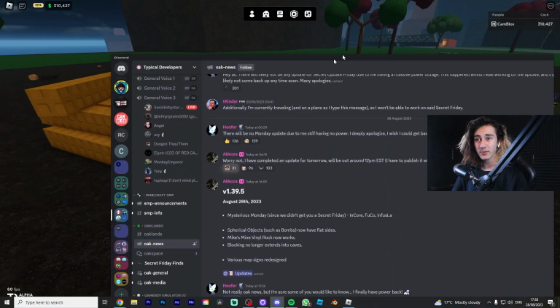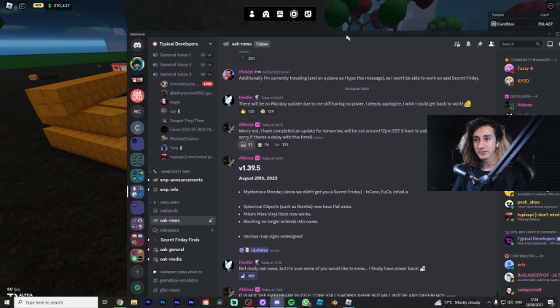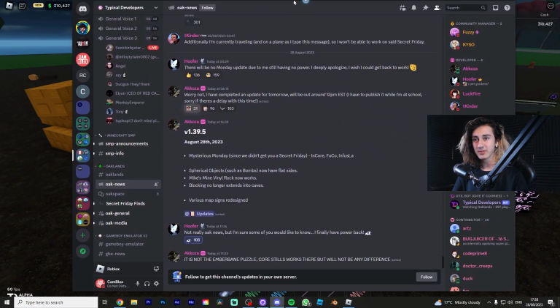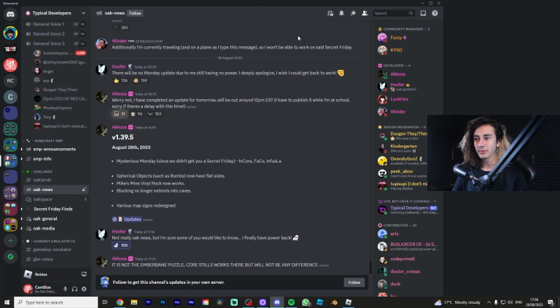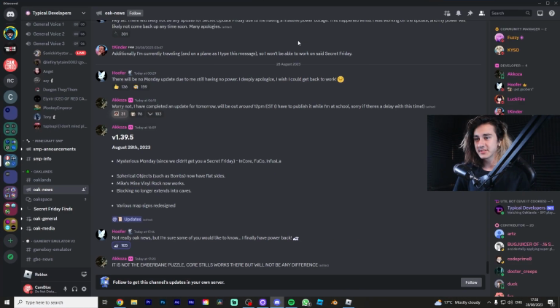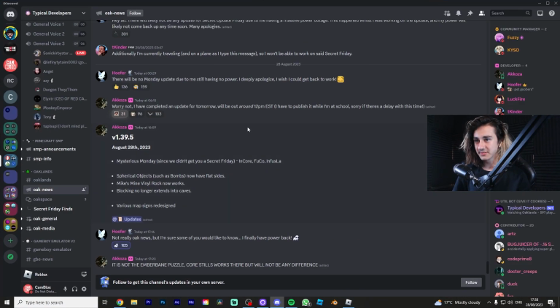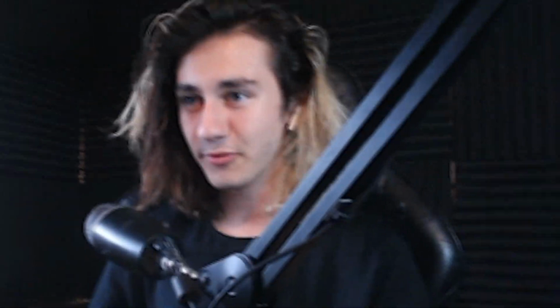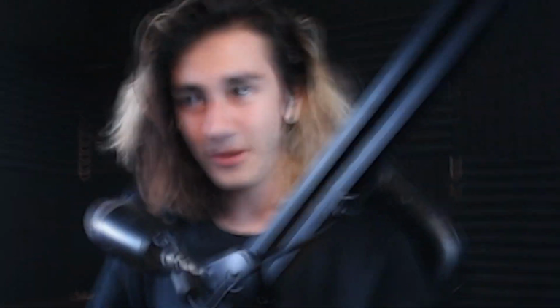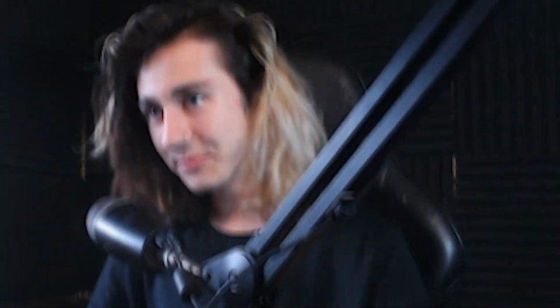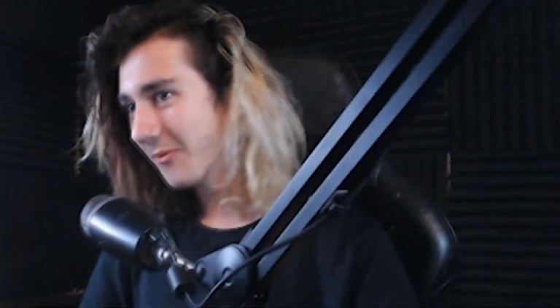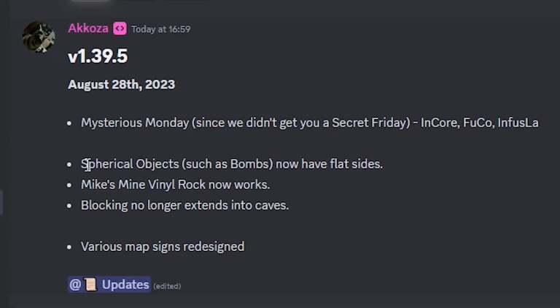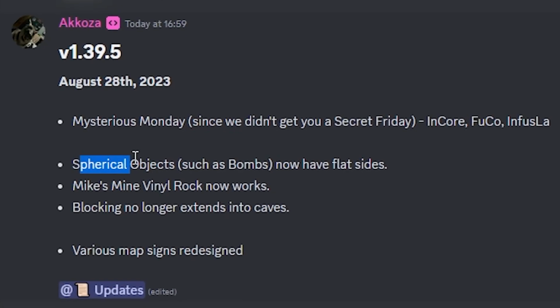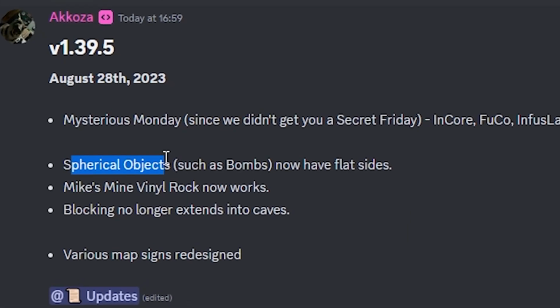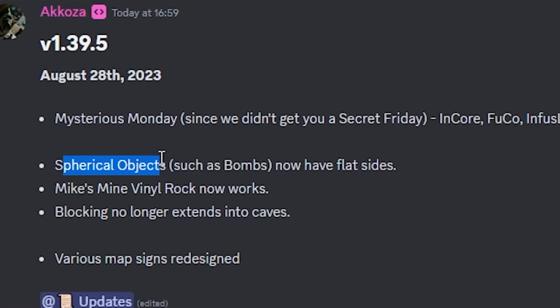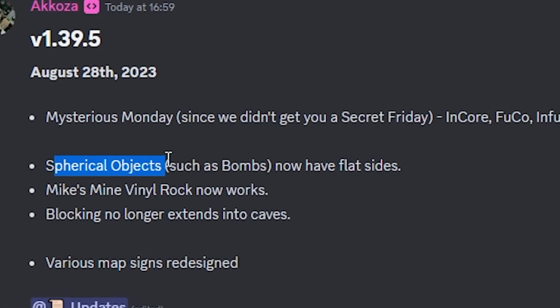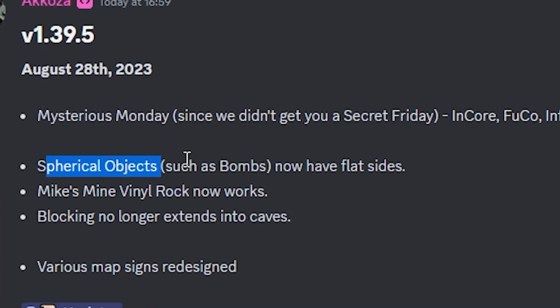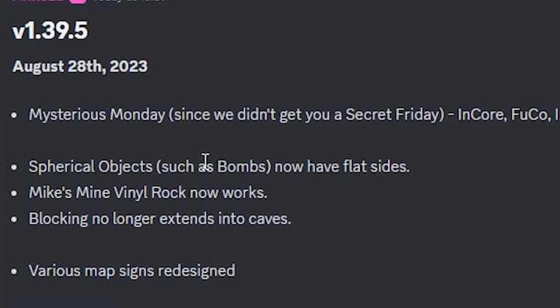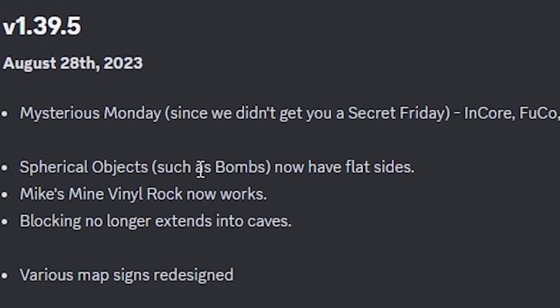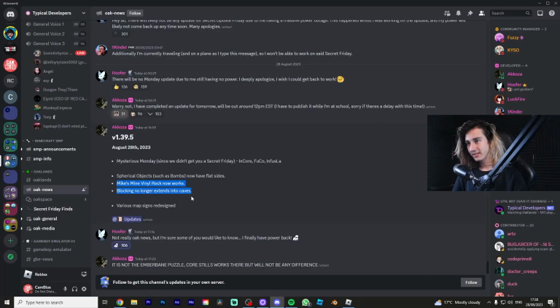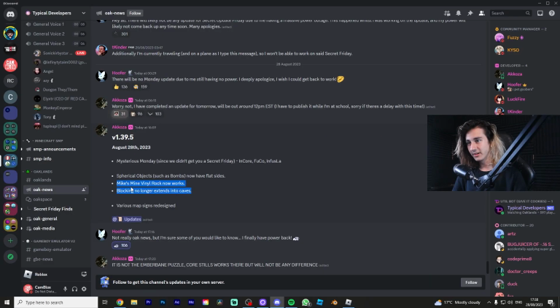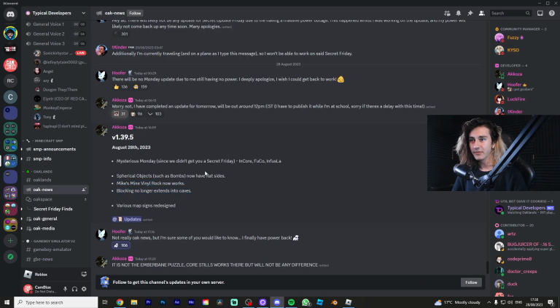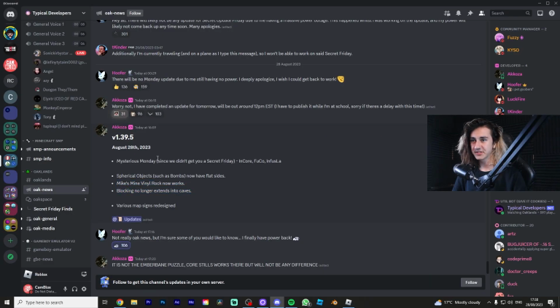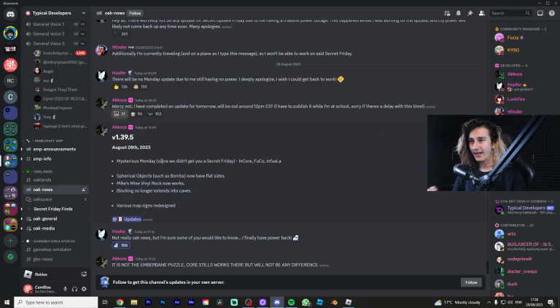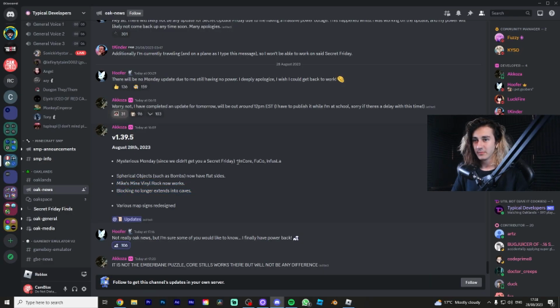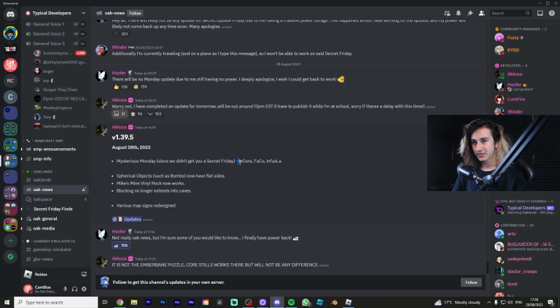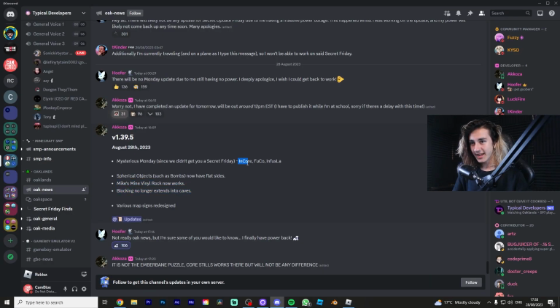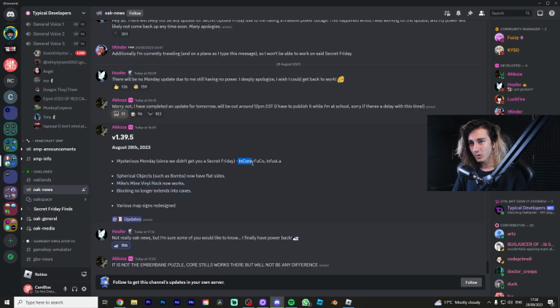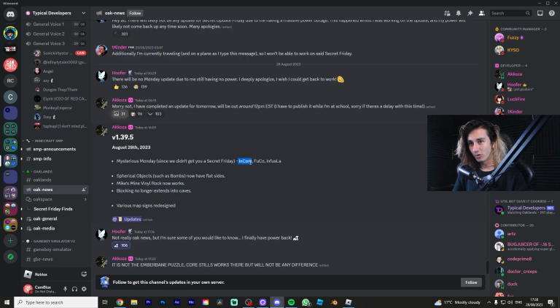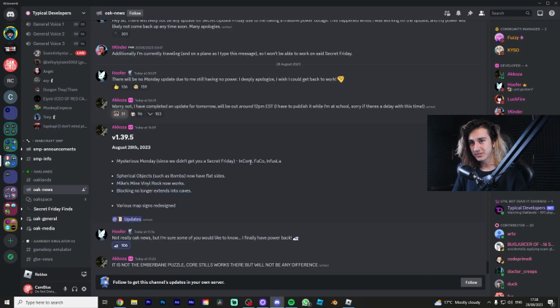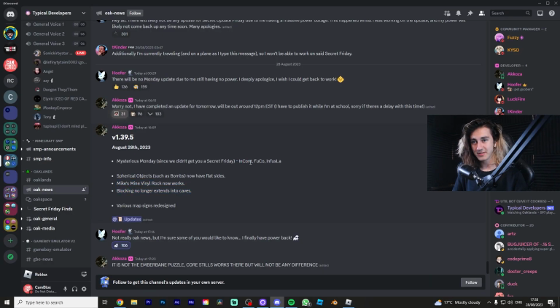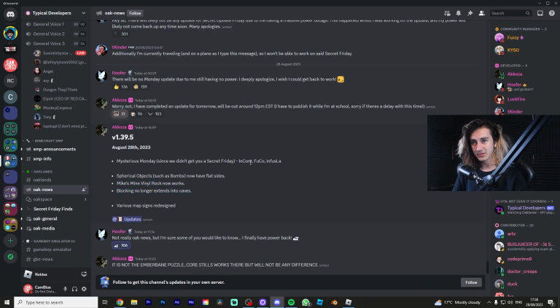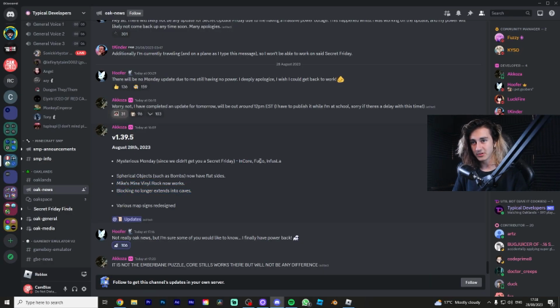If we go to Oakland's Discord, there's a brand new update. We've got spherical object things and a load of other stuff. We've got the inner core, which is the infused core.